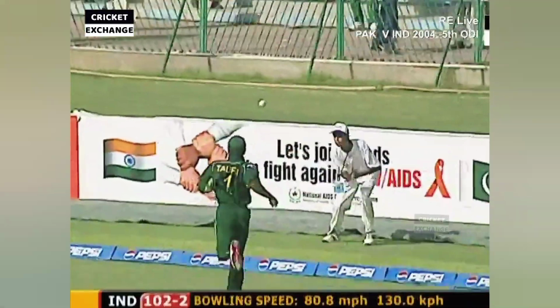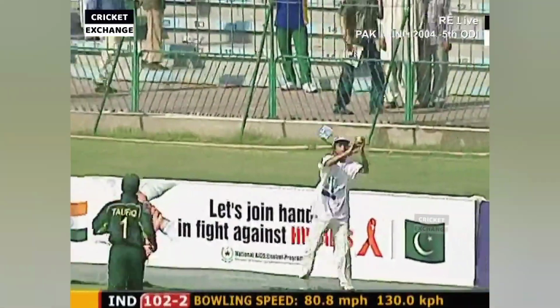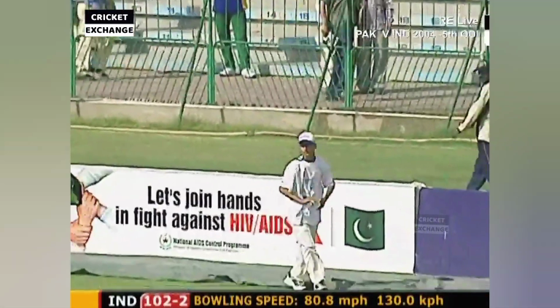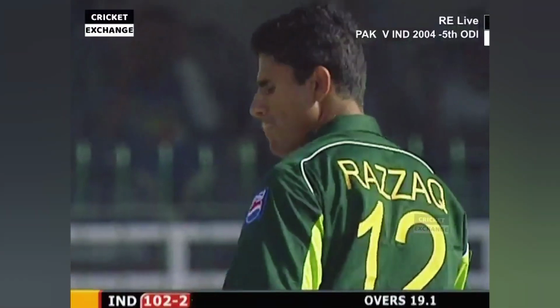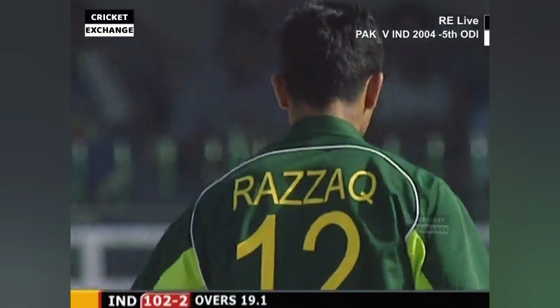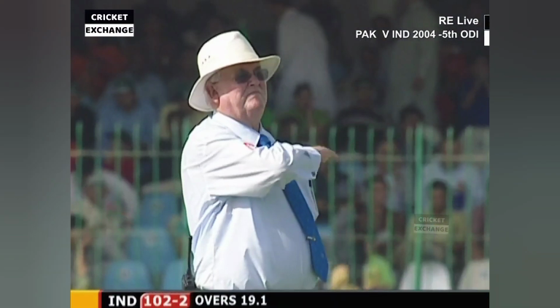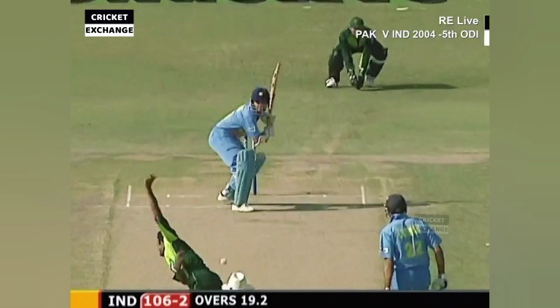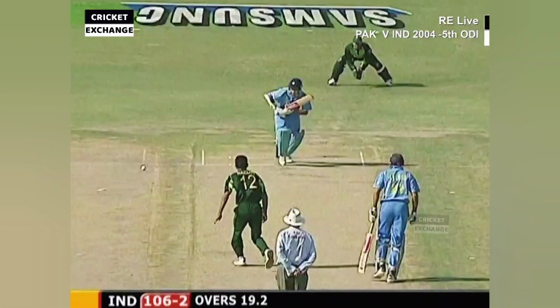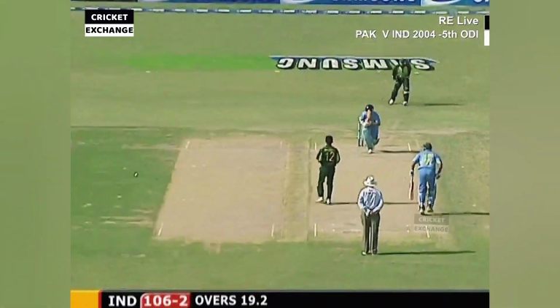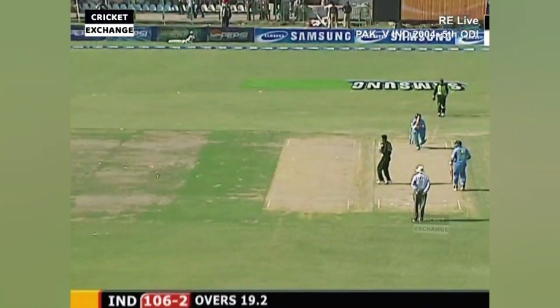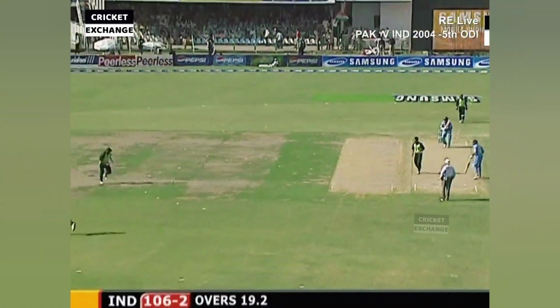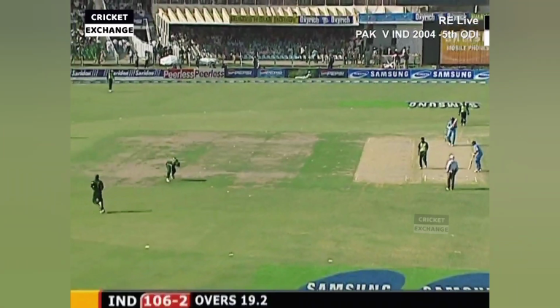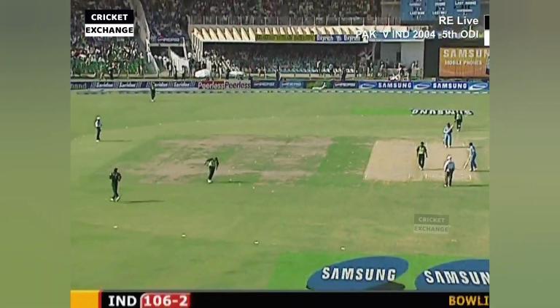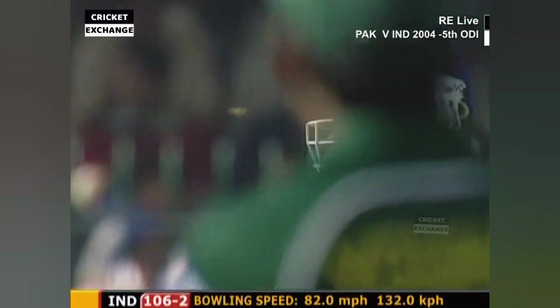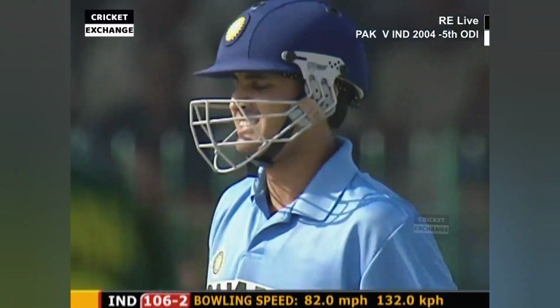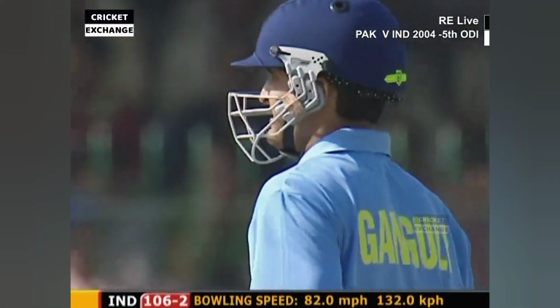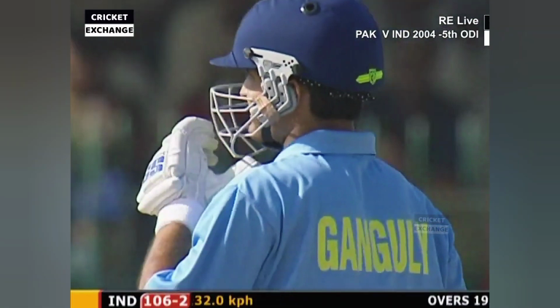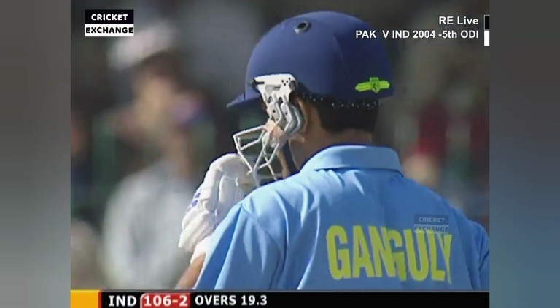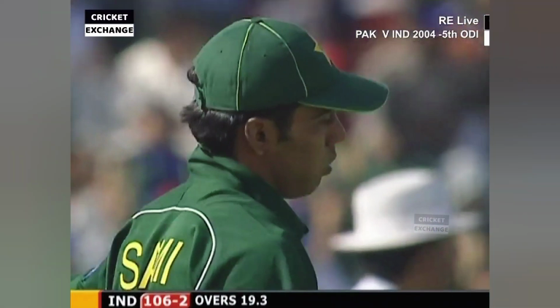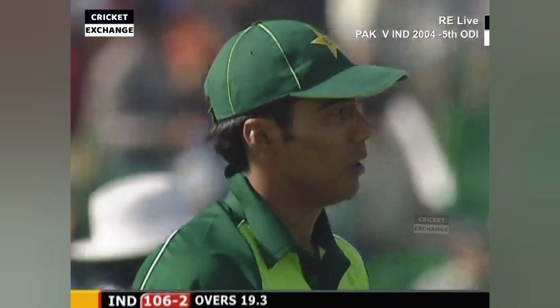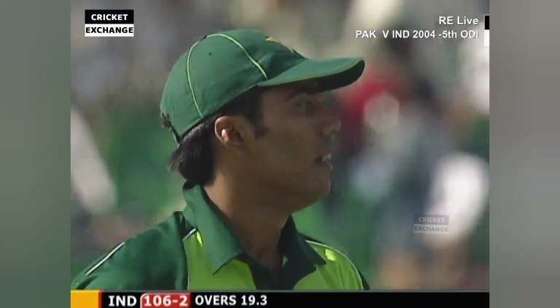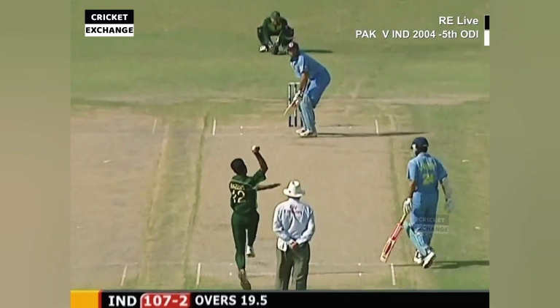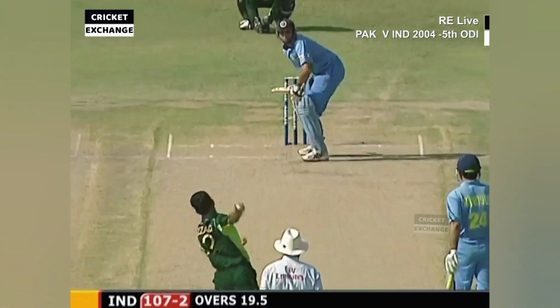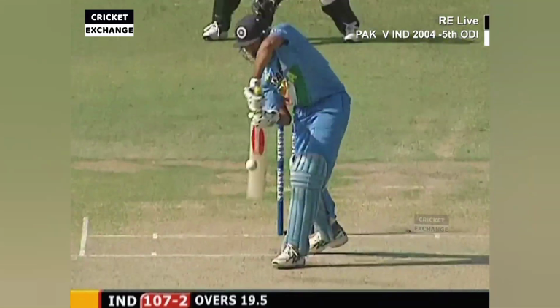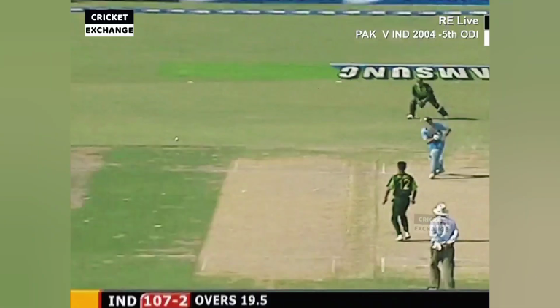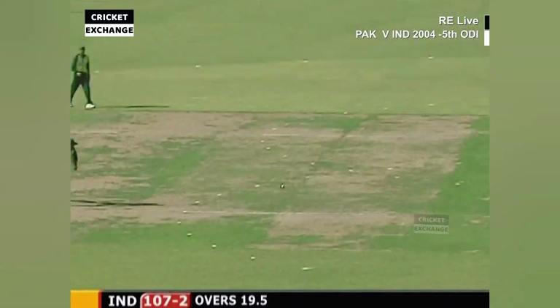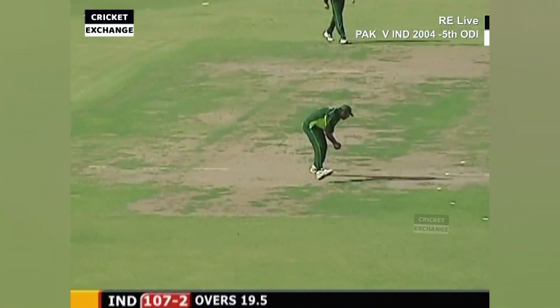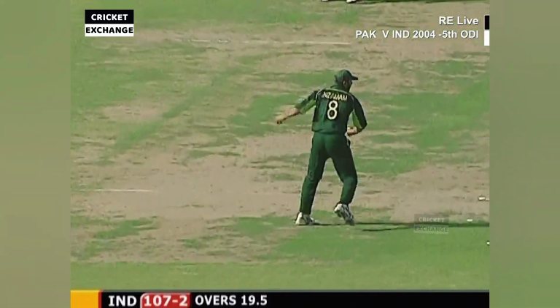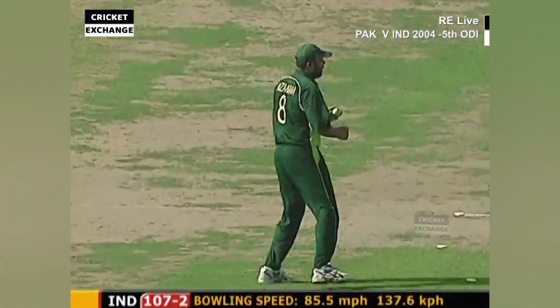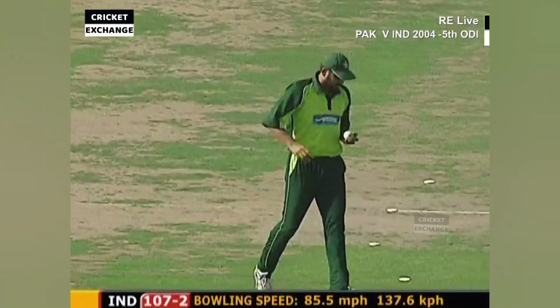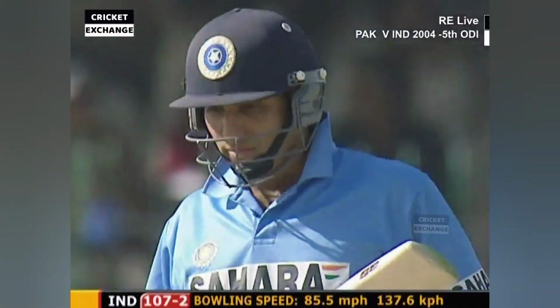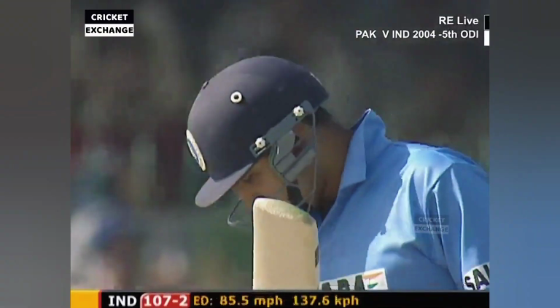The point has got no chance. Razak not... Mahmoud Sami putting in a terrific effort at mid-off. It's 107 for two.